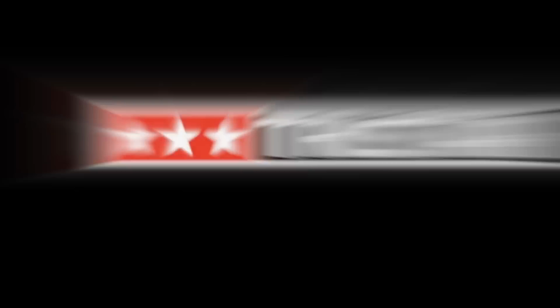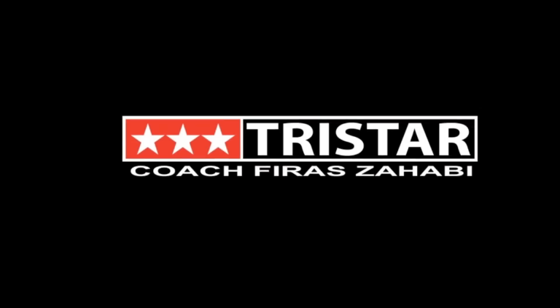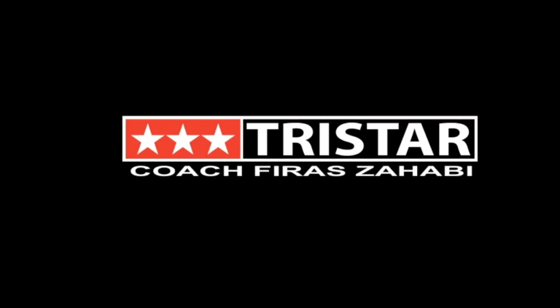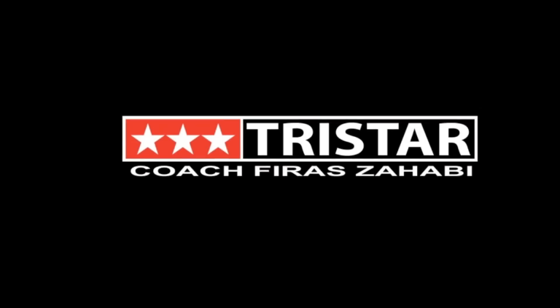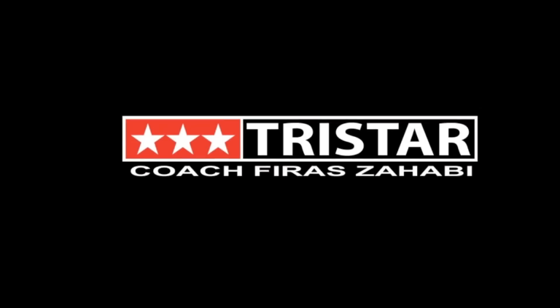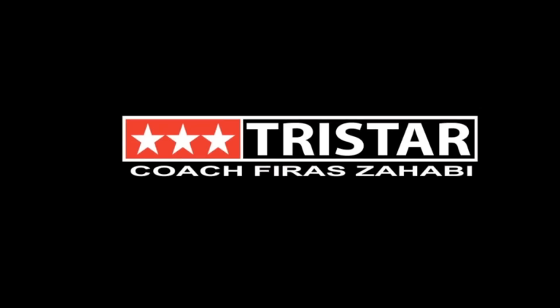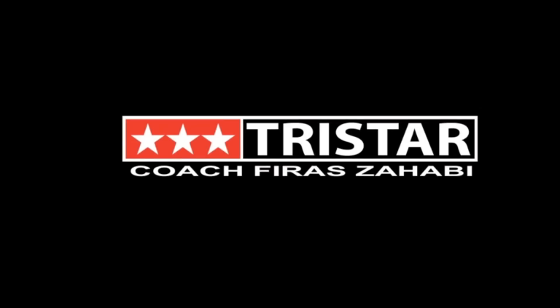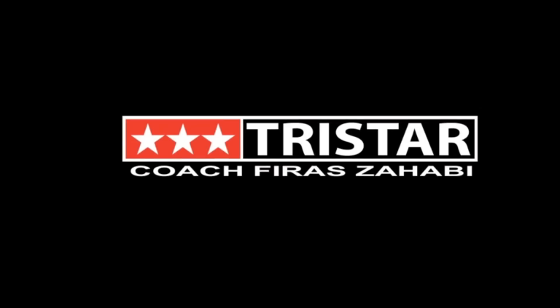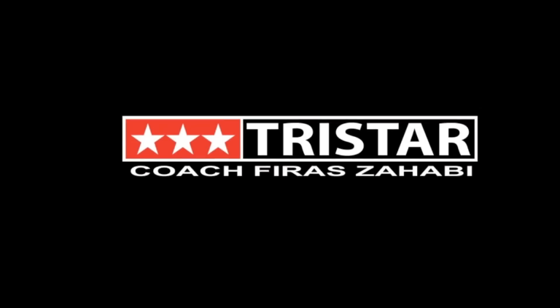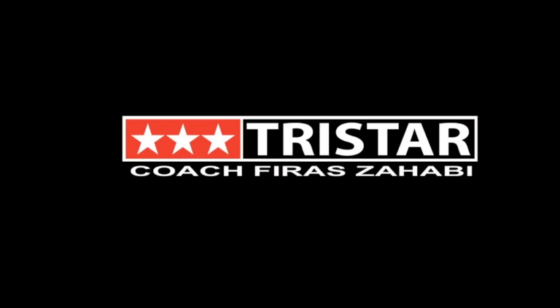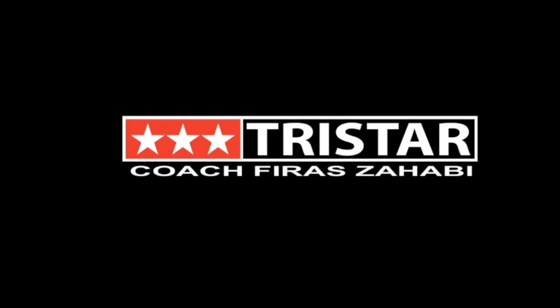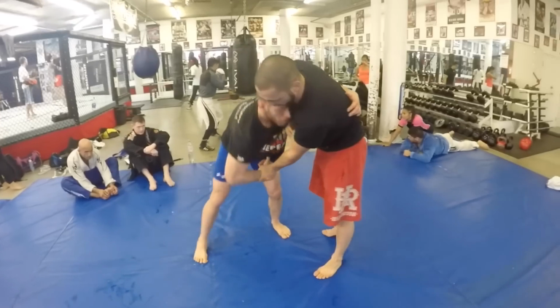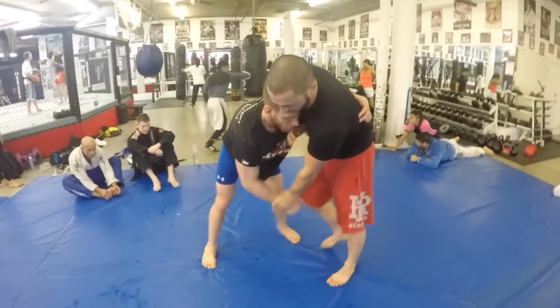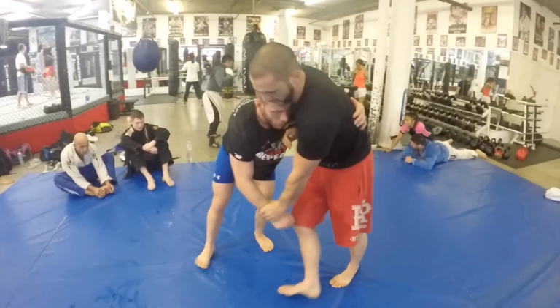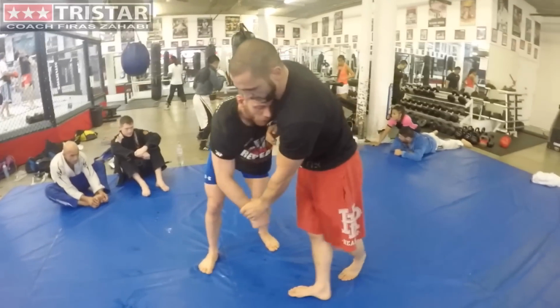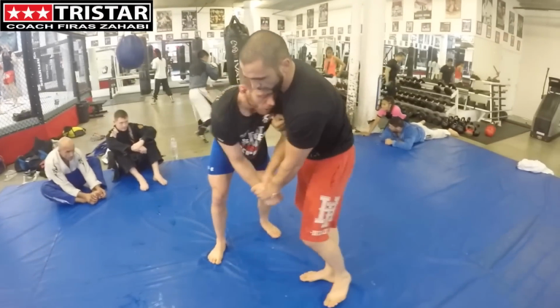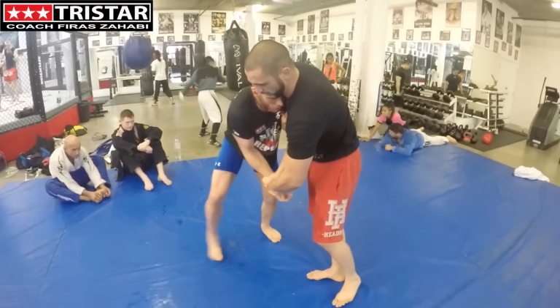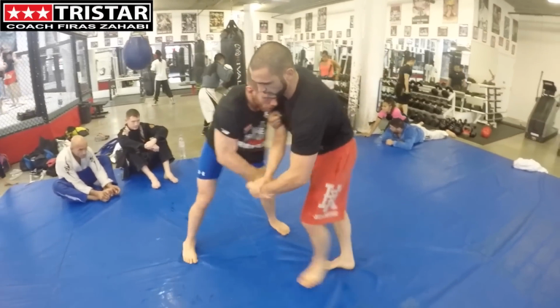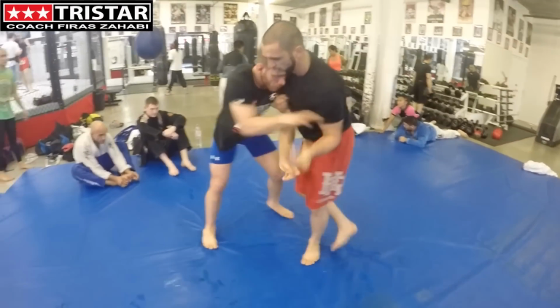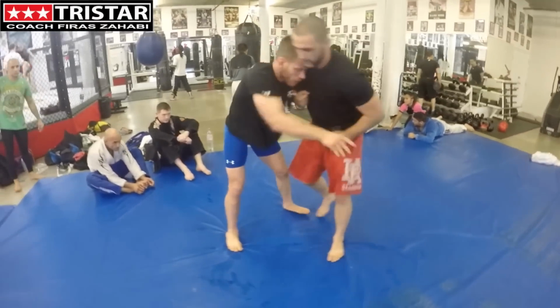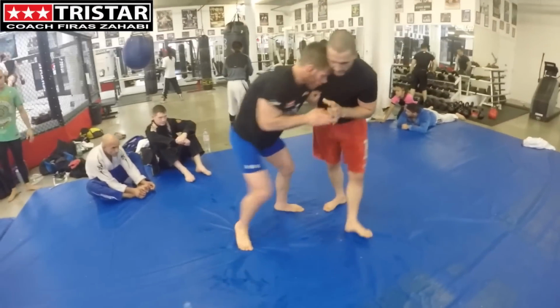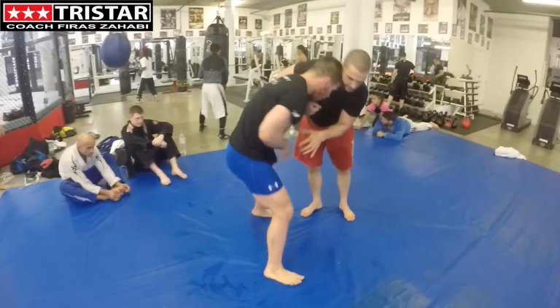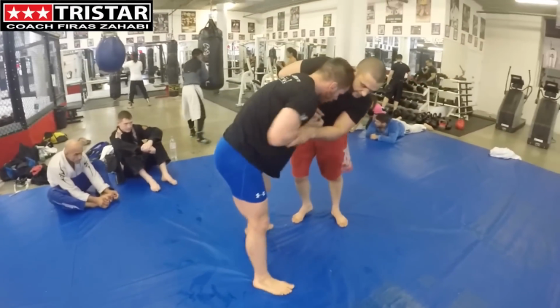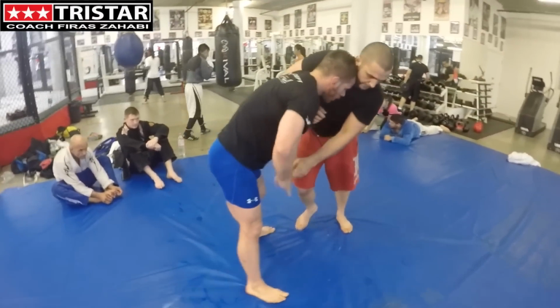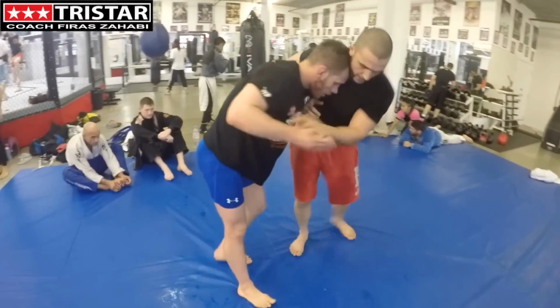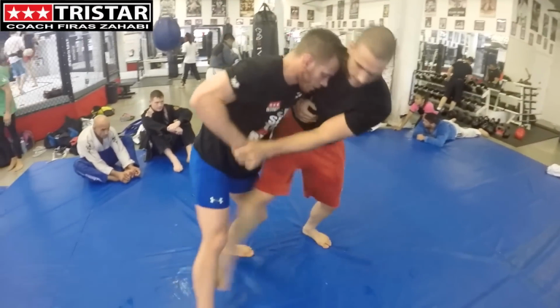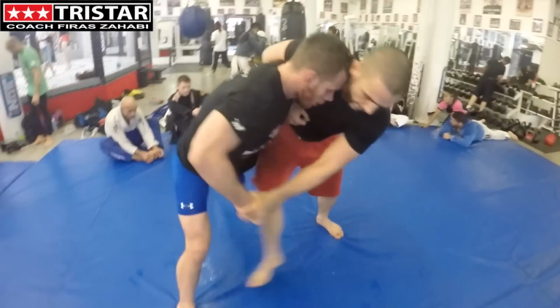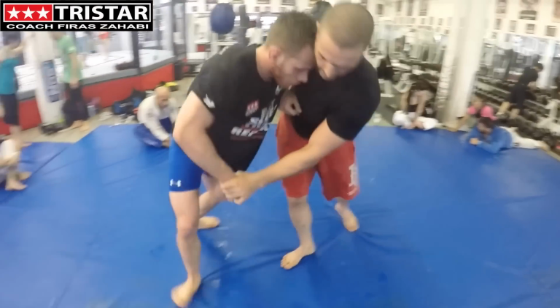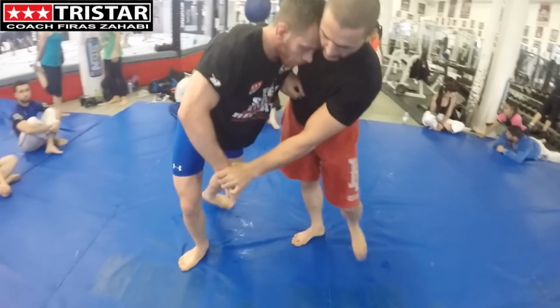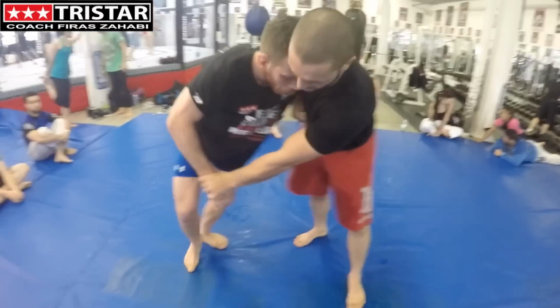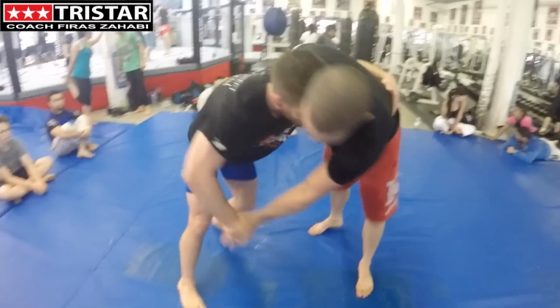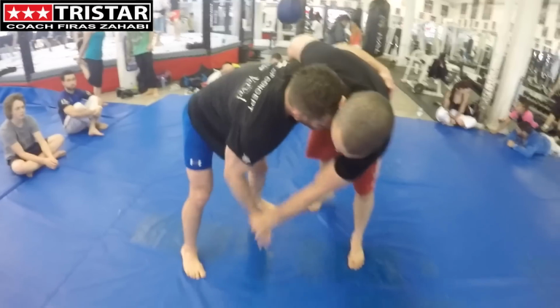Hello everyone, welcome to the TriStar Gym channel. Today we're going to be looking at the suplex into darce — a beautiful move that I like to do a lot. It's a beautiful combination because it brings you right into submission.